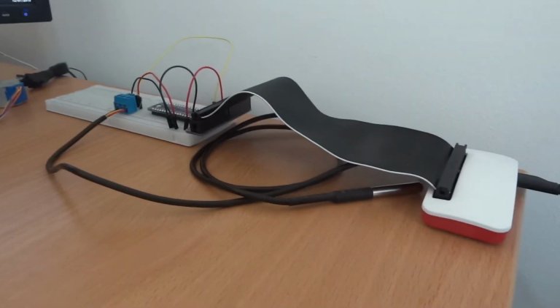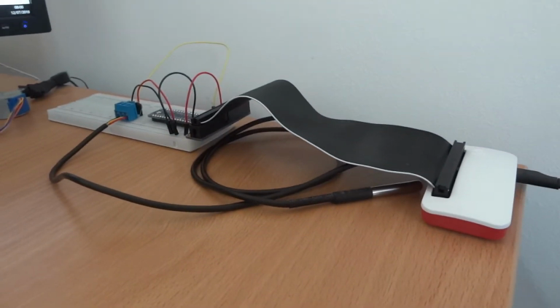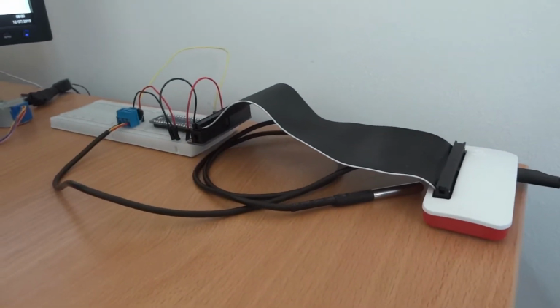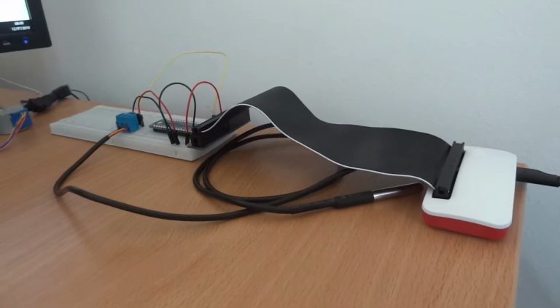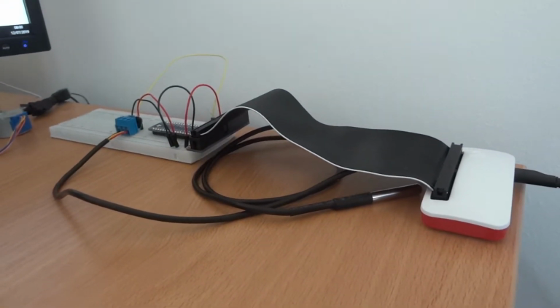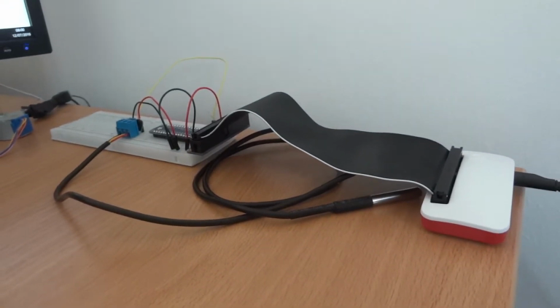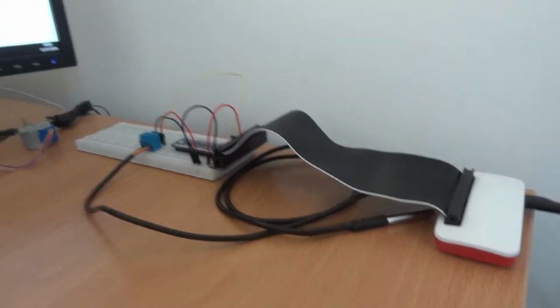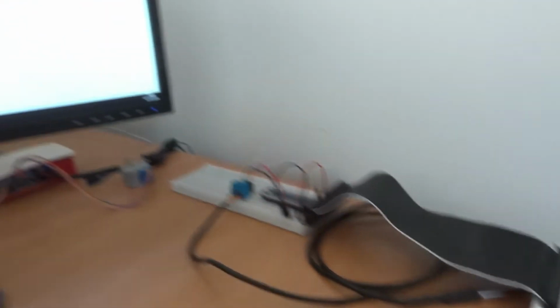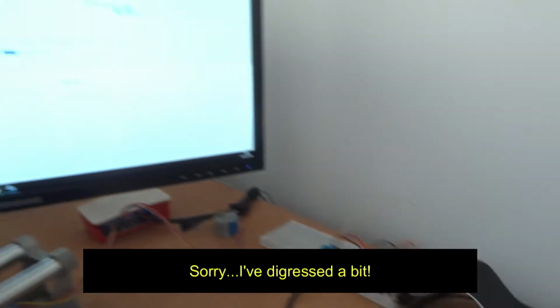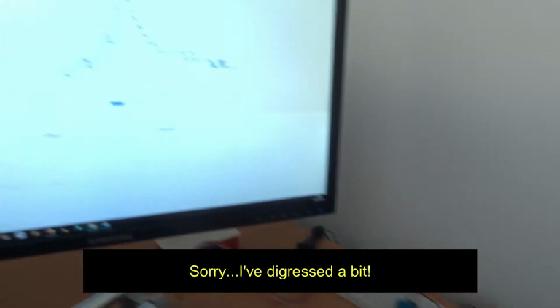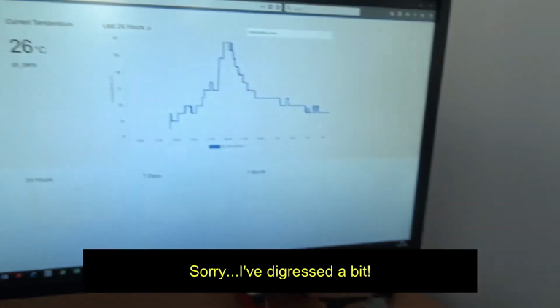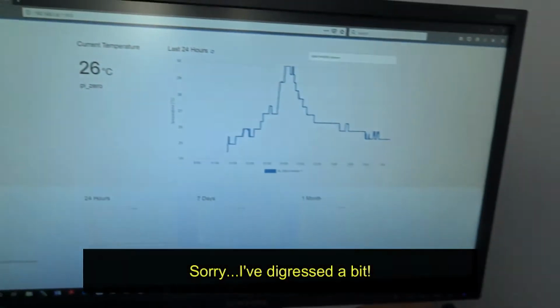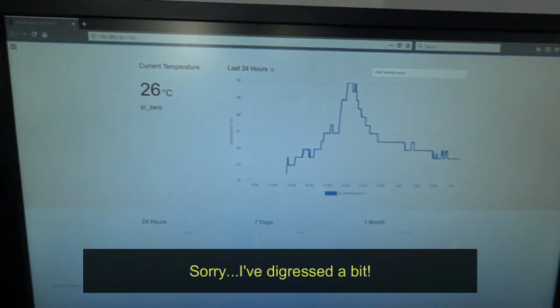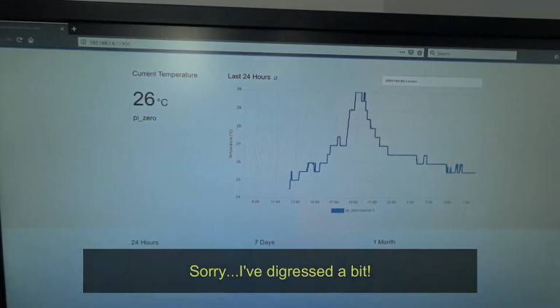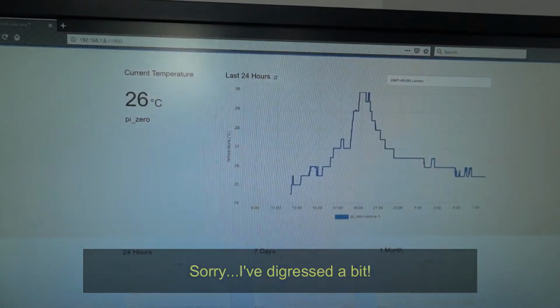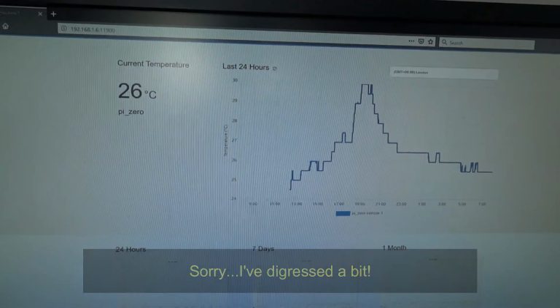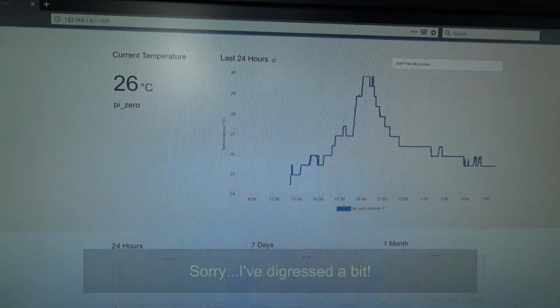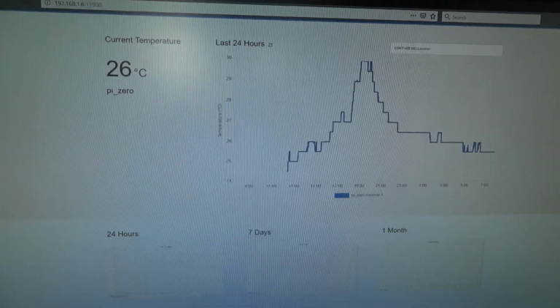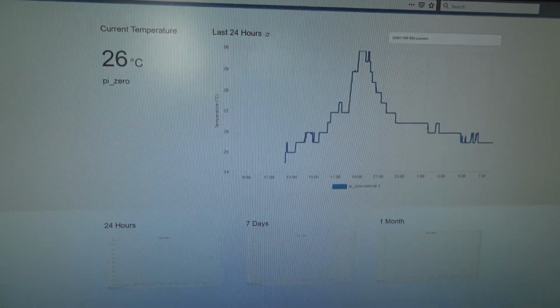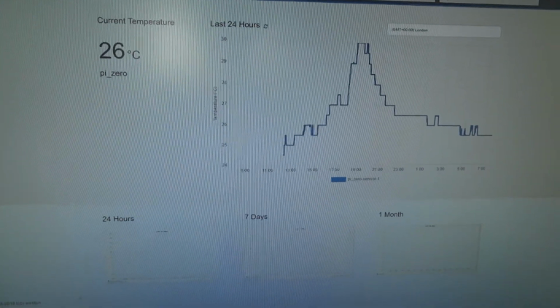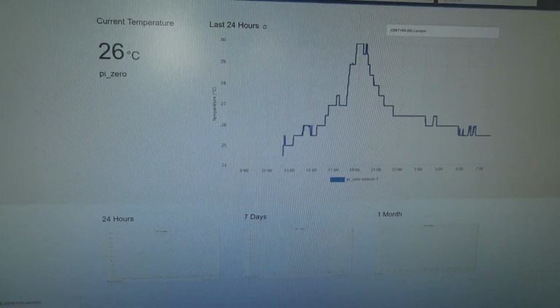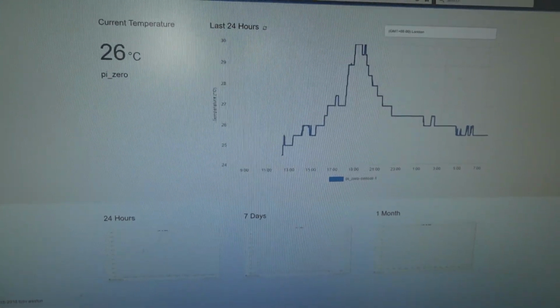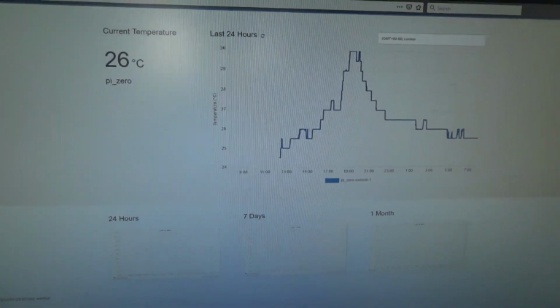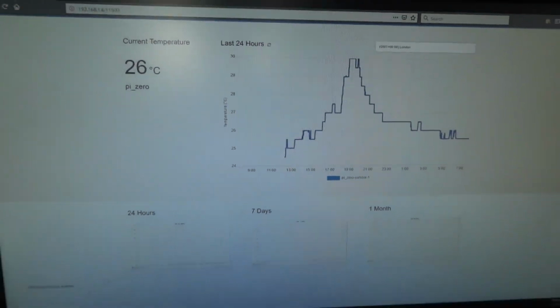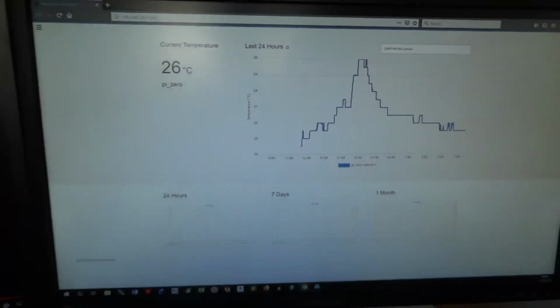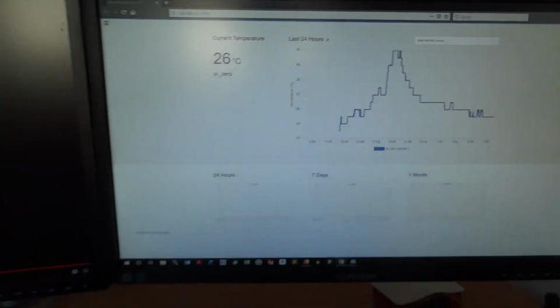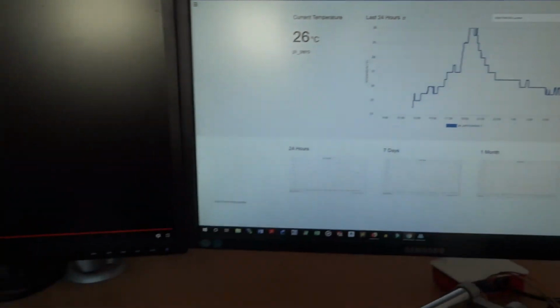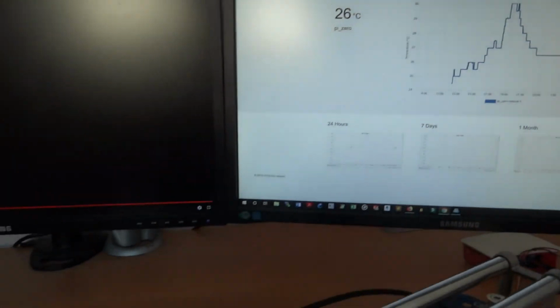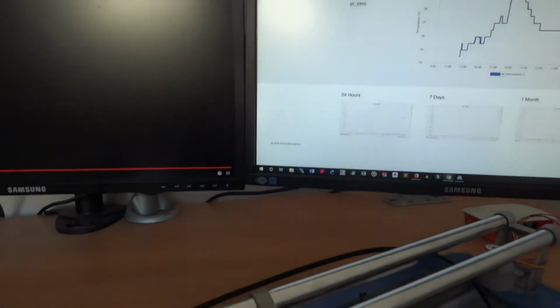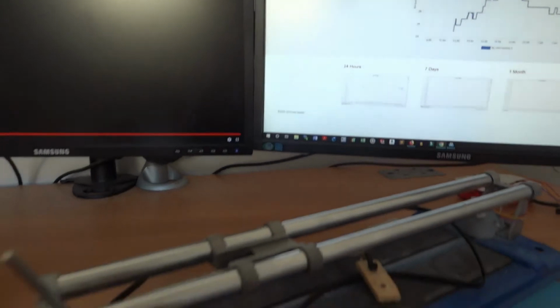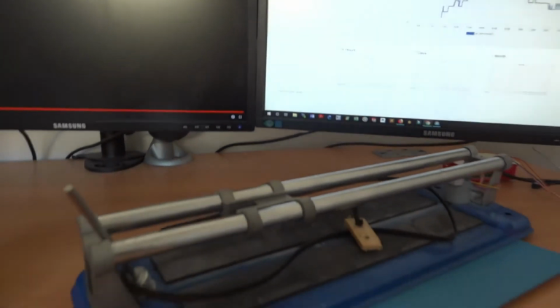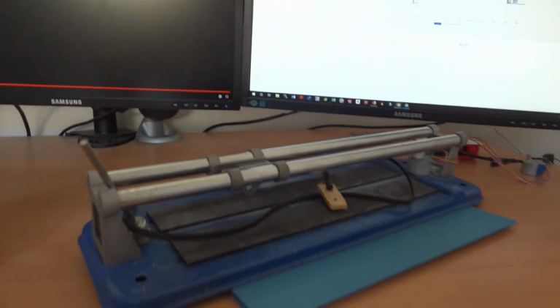We can see yesterday's project — the temperature sensor displaying to a web page — and it's been running all night. I've got a nice graph for that, so that's all good.